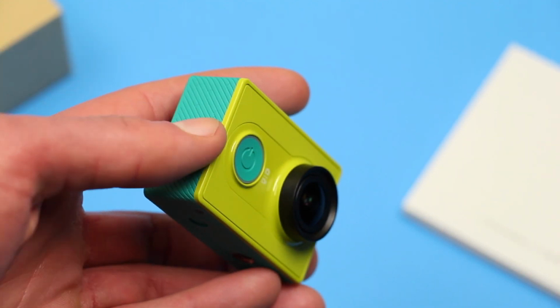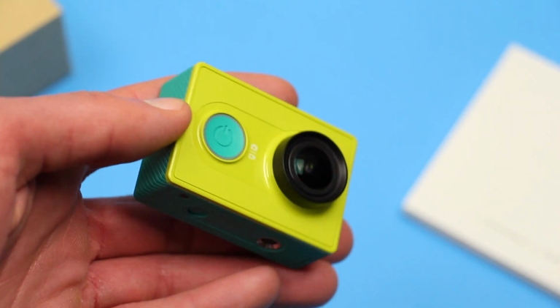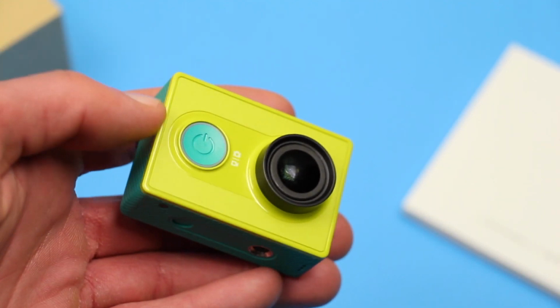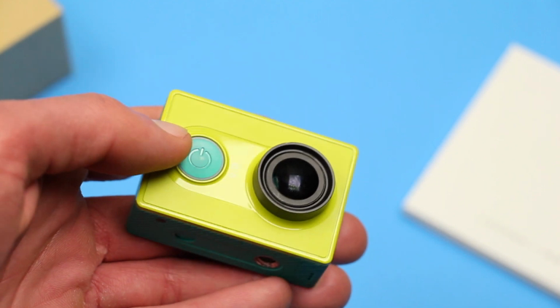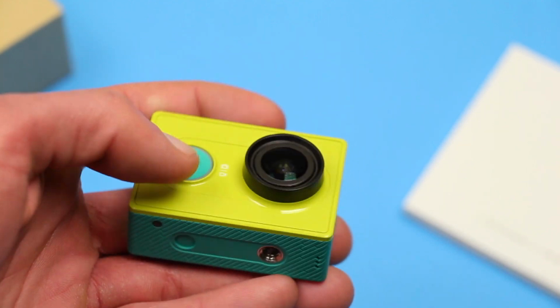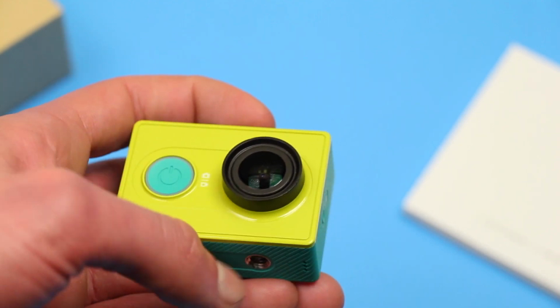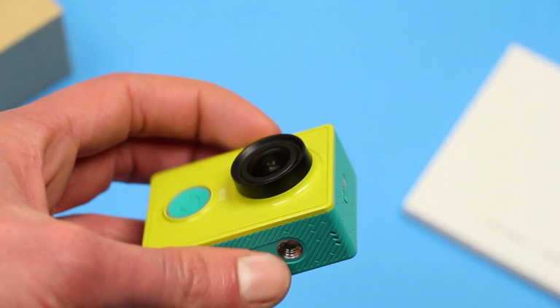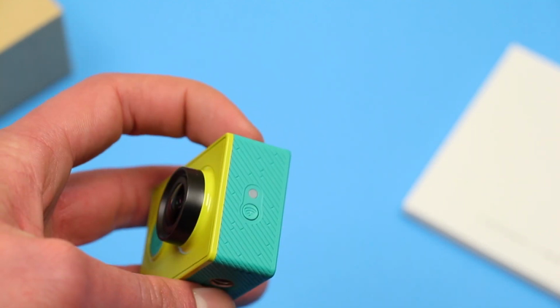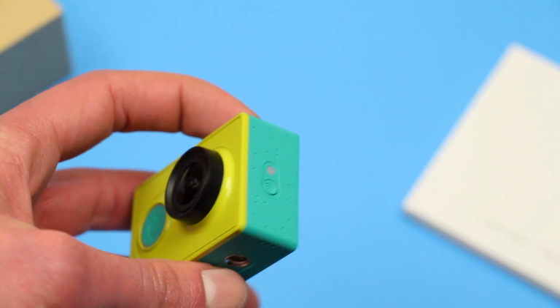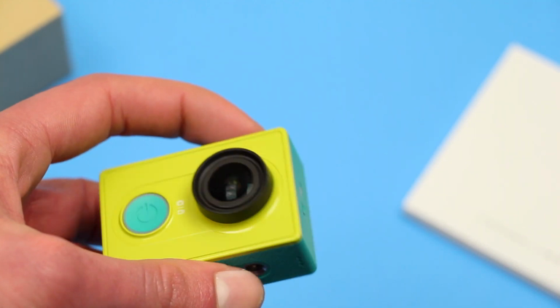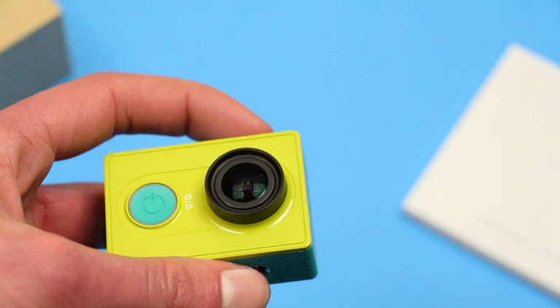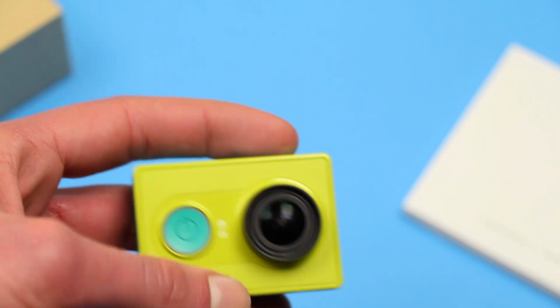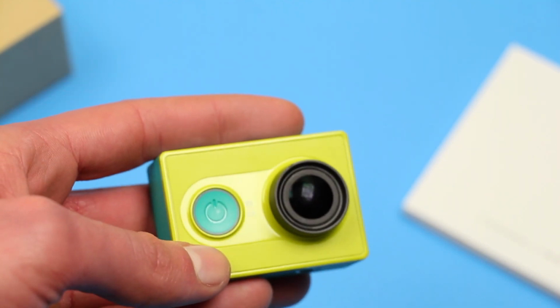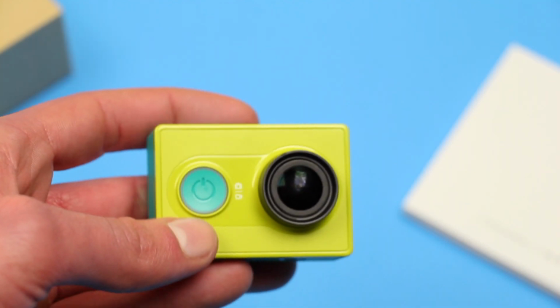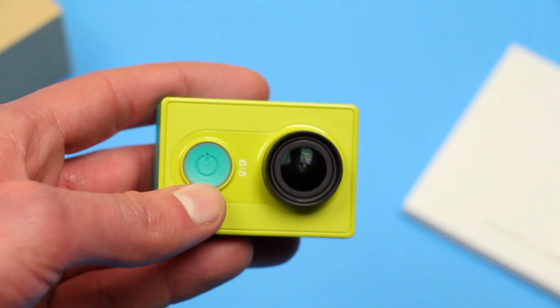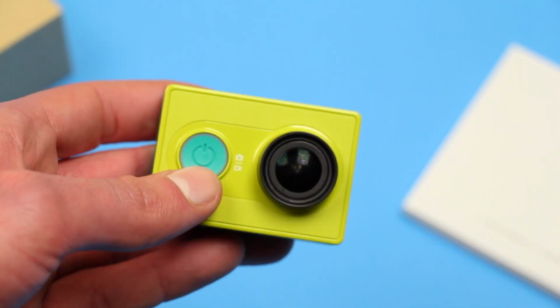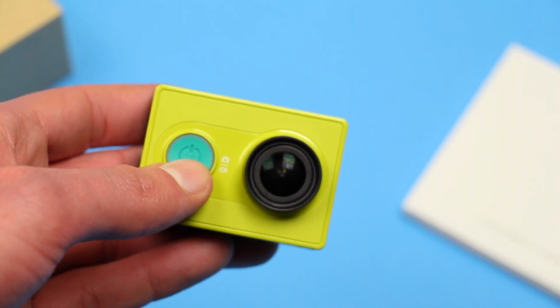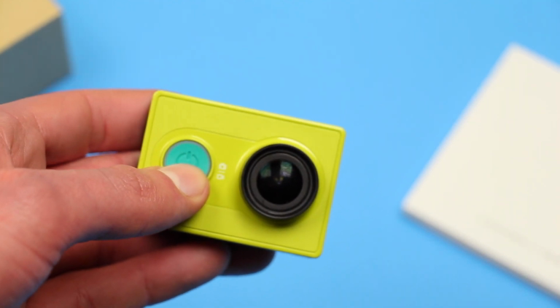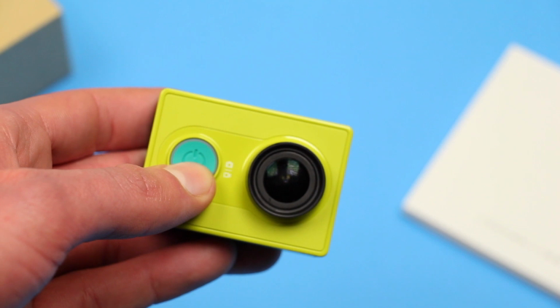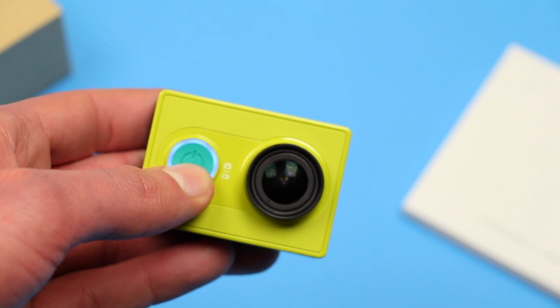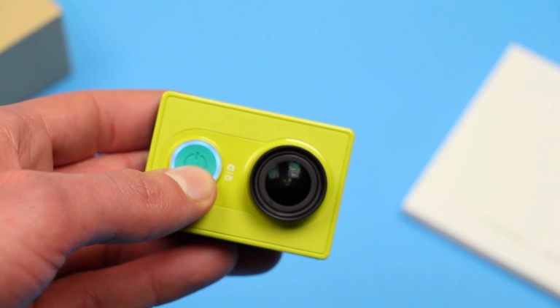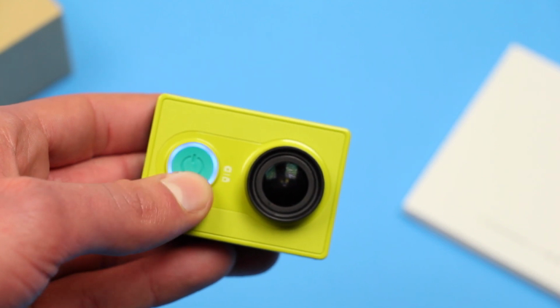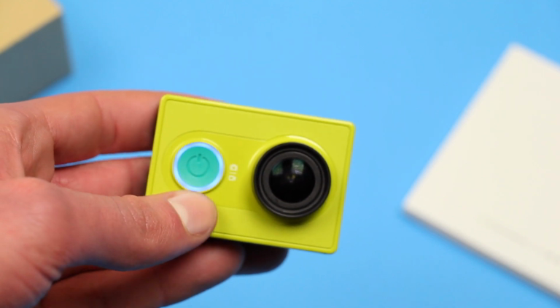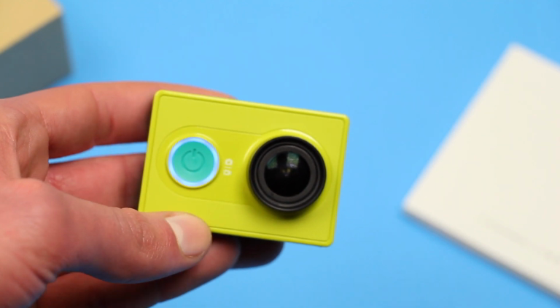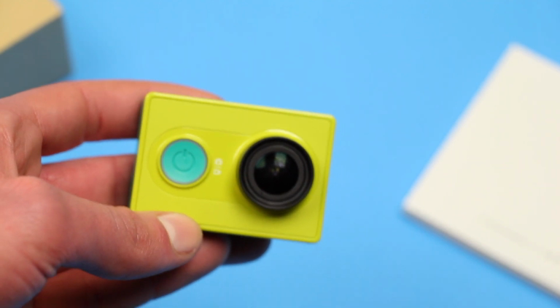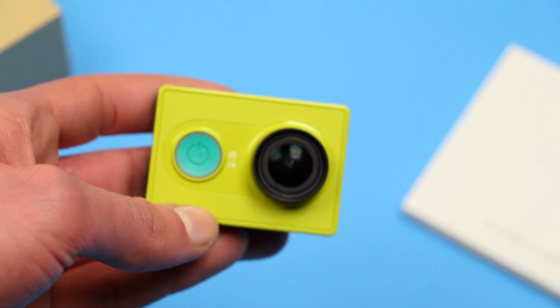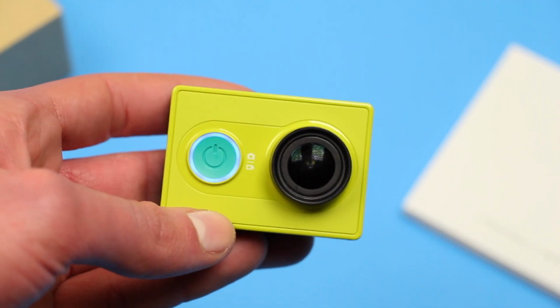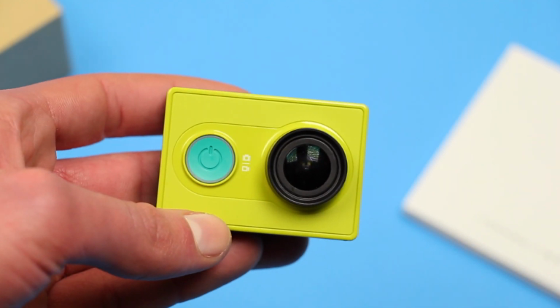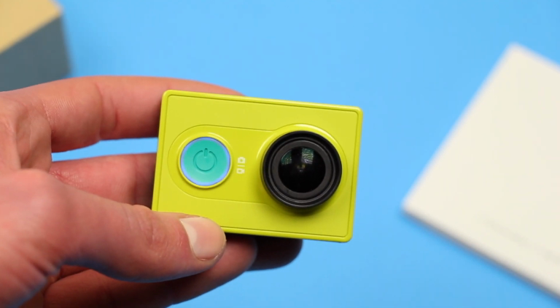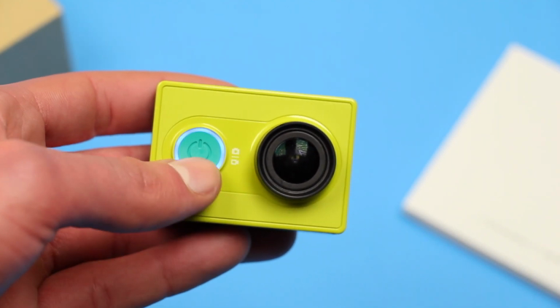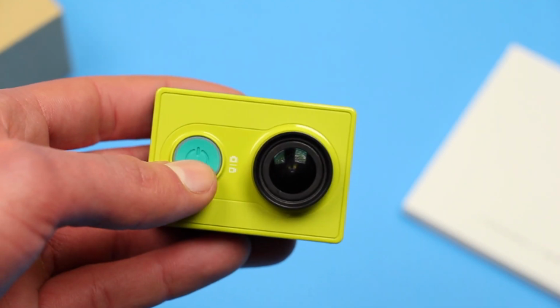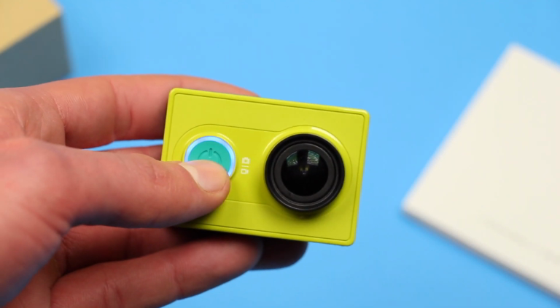If there's only an occasional use for an action camera, then this would be the one to get. Plus, at $80, it's reasonably affordable. For anything more, you should go for the 4K version or even a GoPro. Links are in the description.